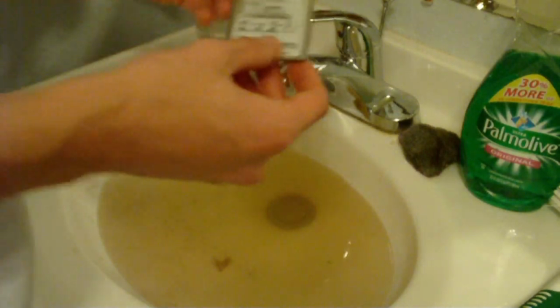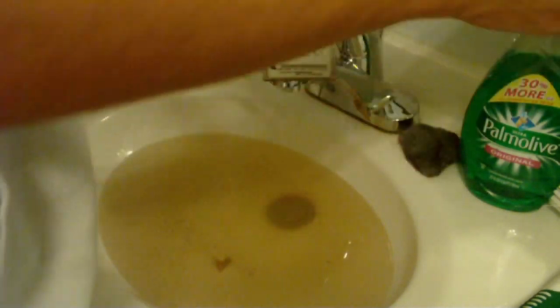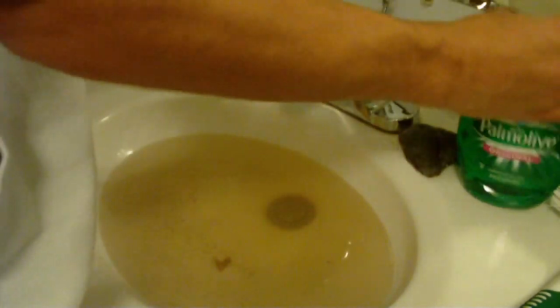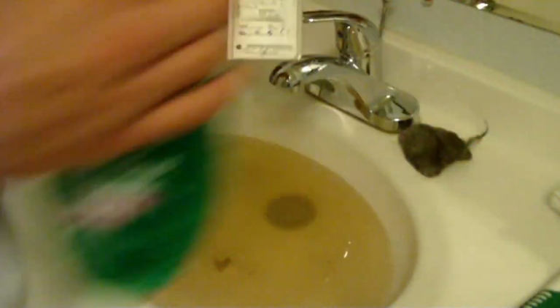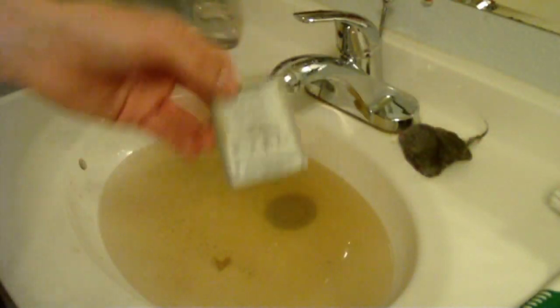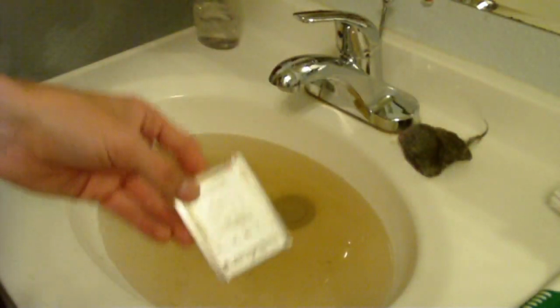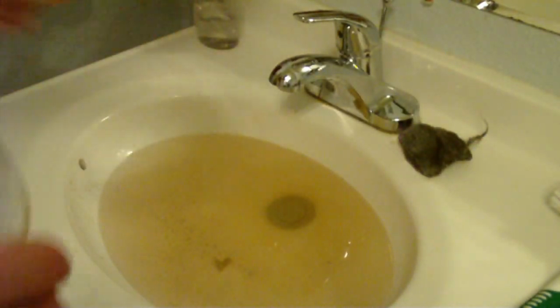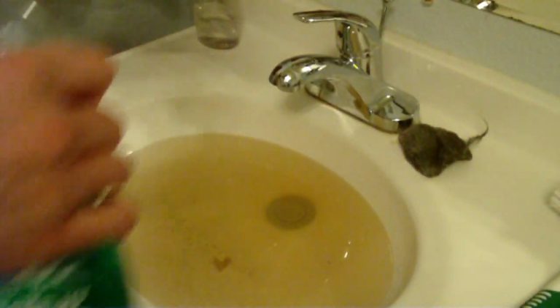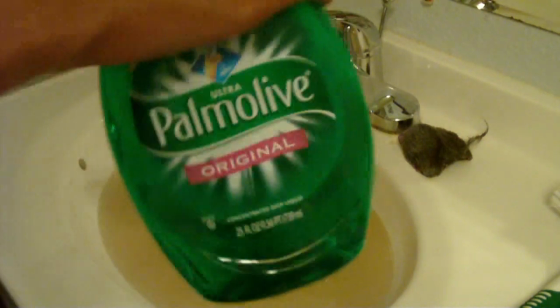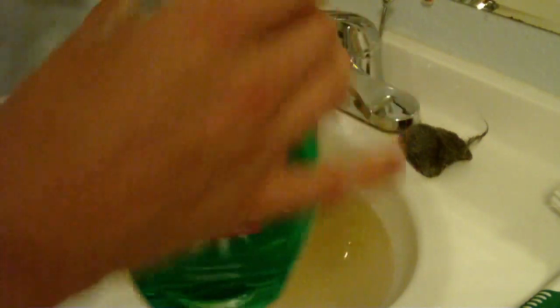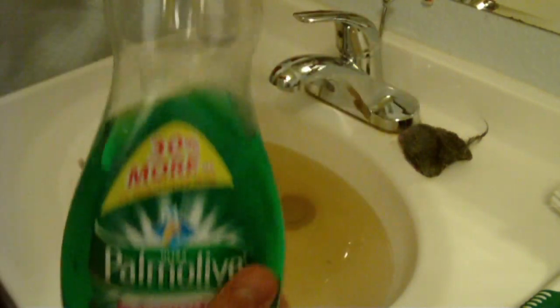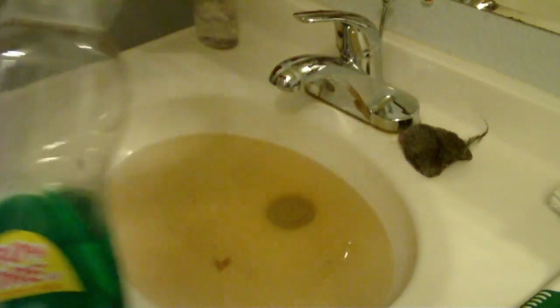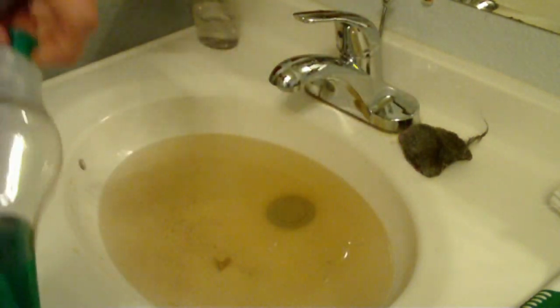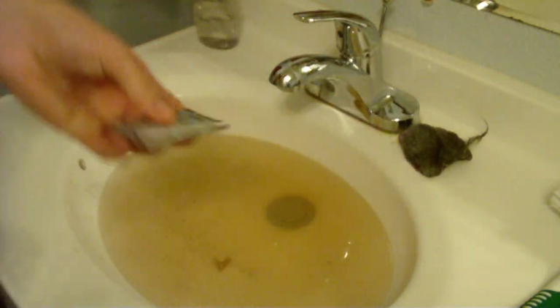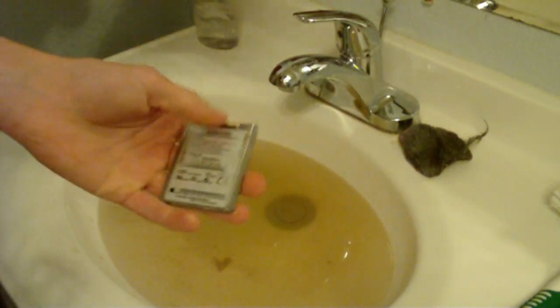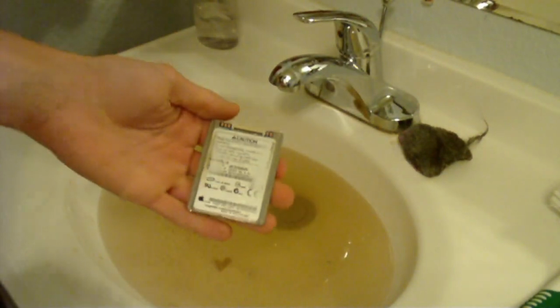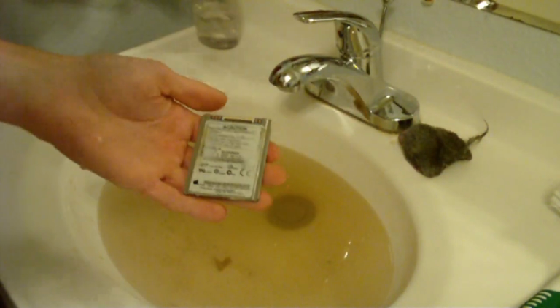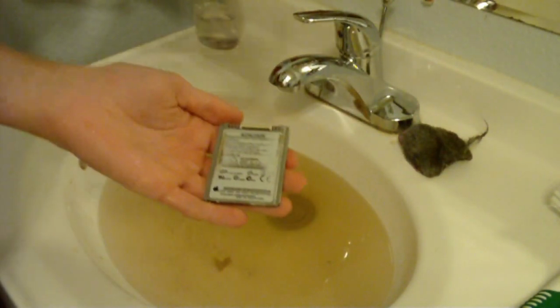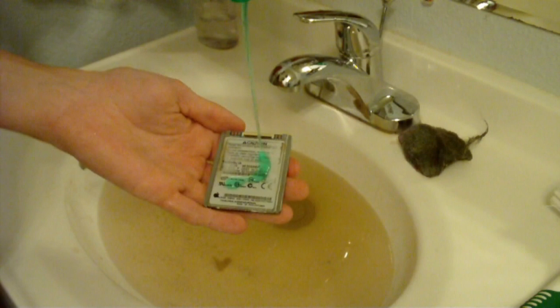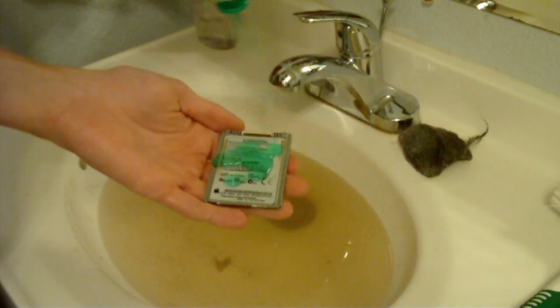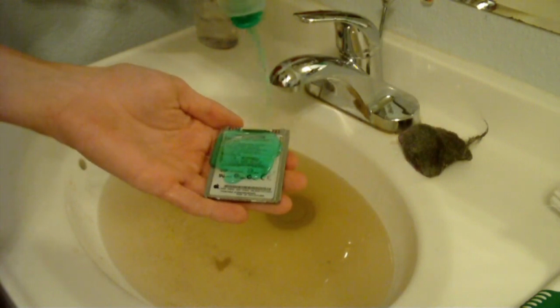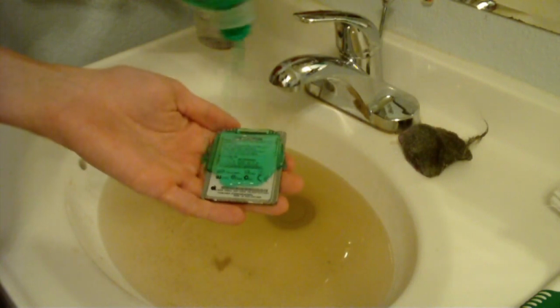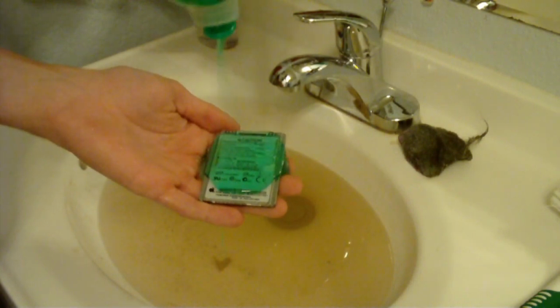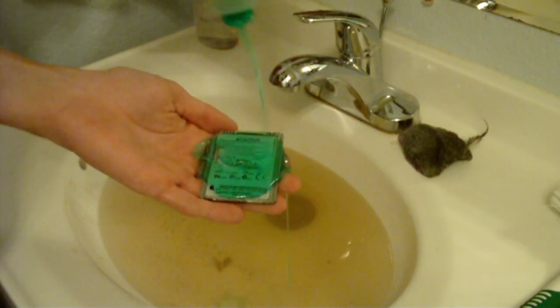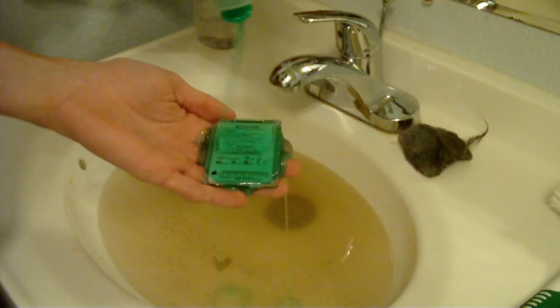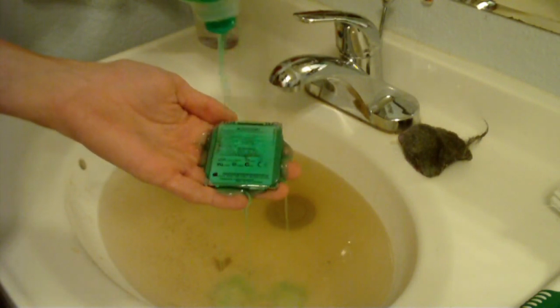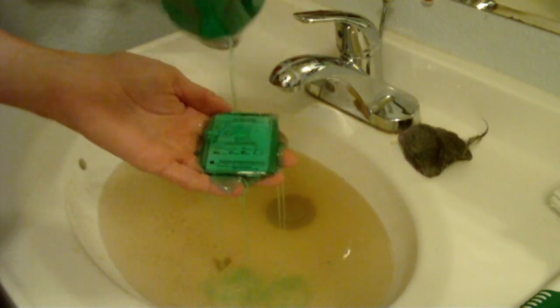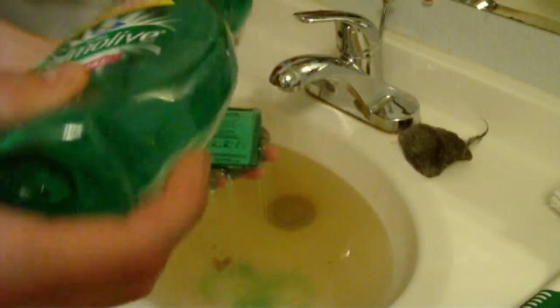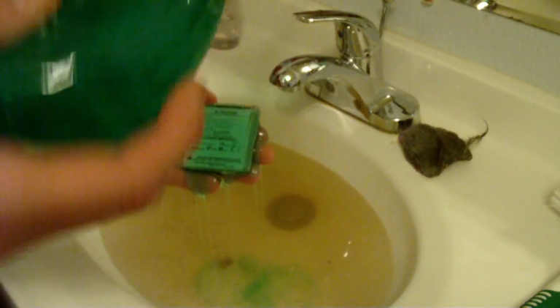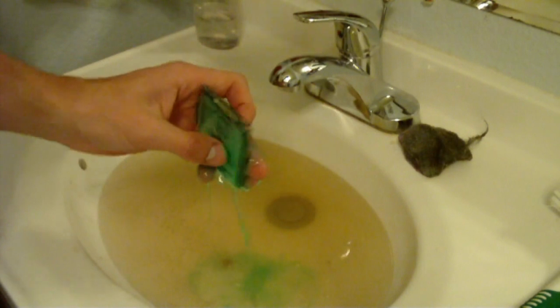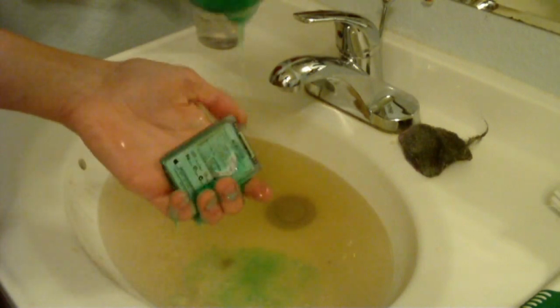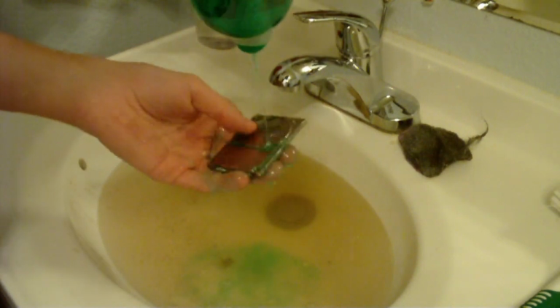So what you want to do next is you take your hard drive, your dish soap, and you just soap it up just a little bit. You don't want too much soap. Get the other side too.